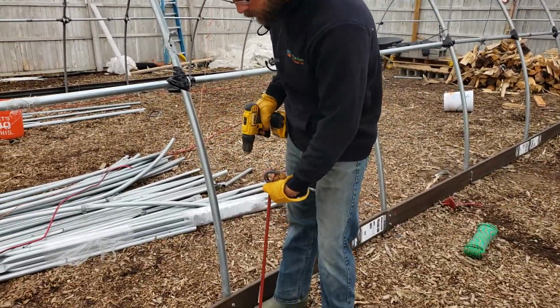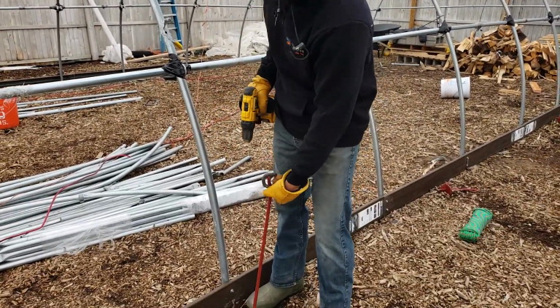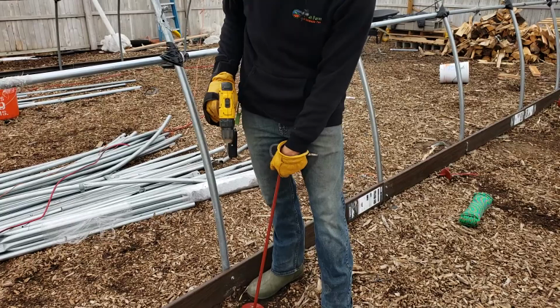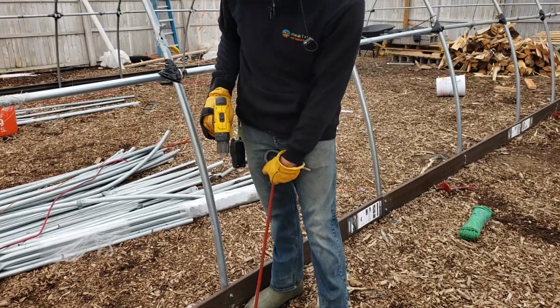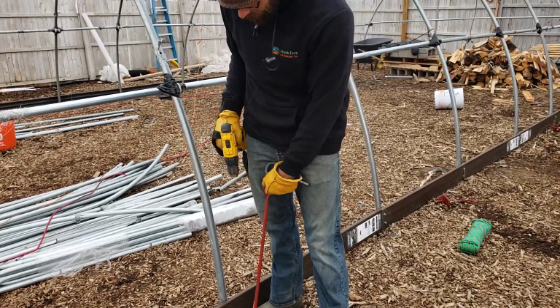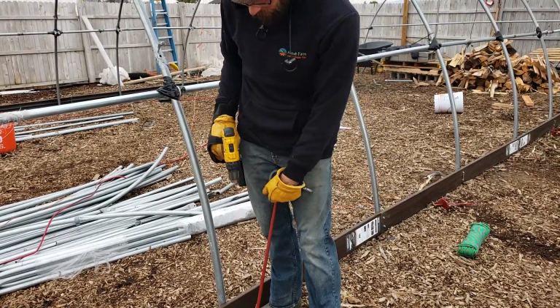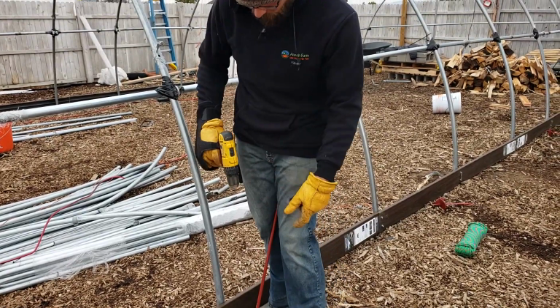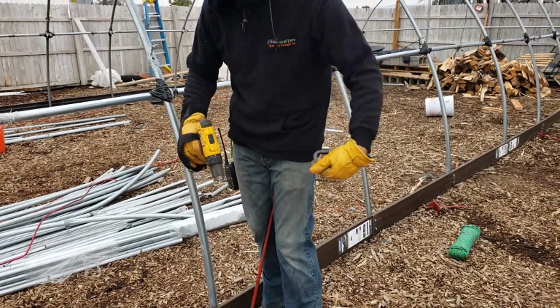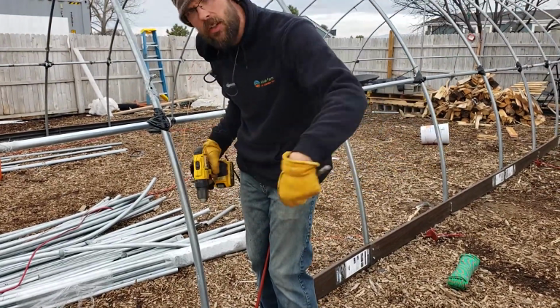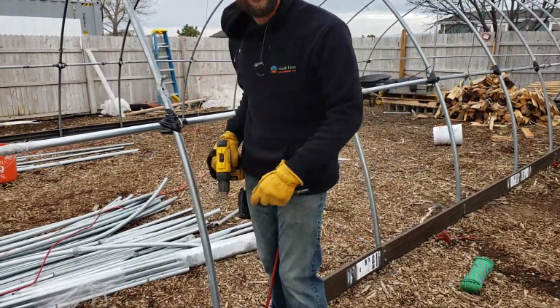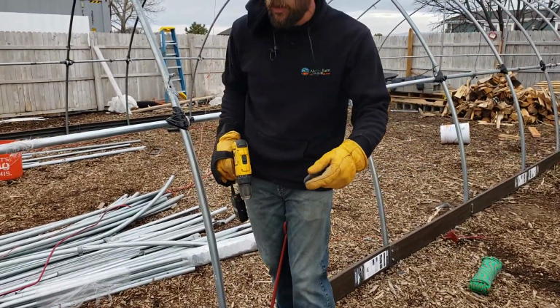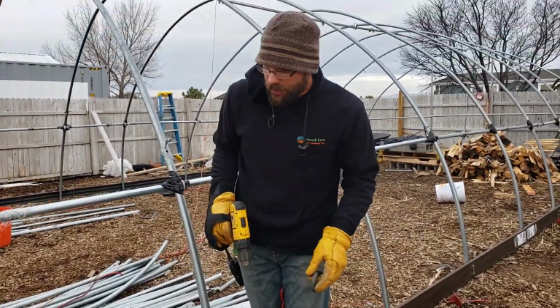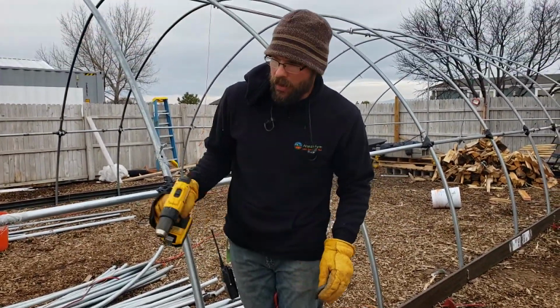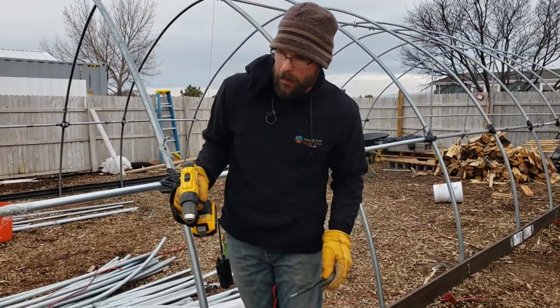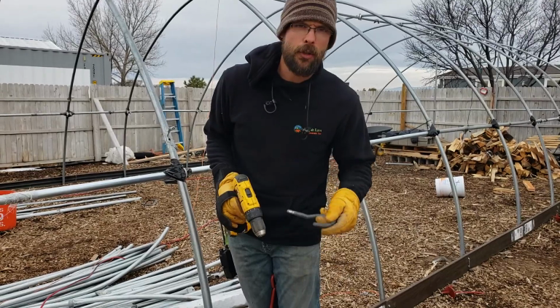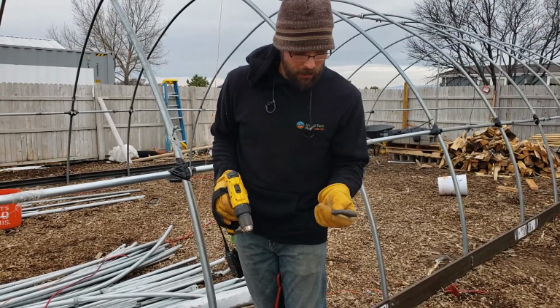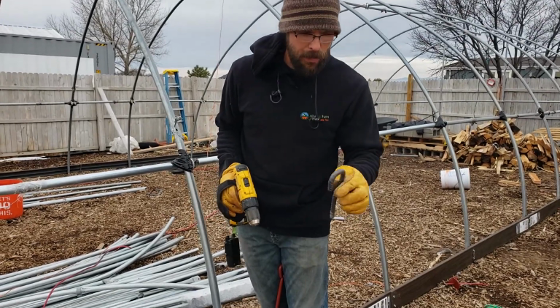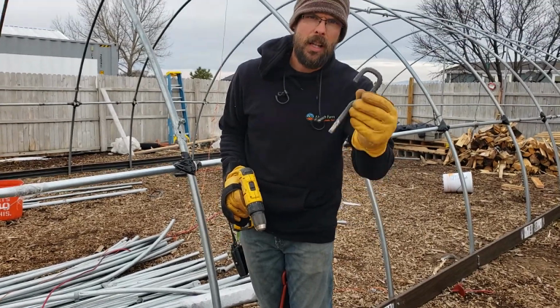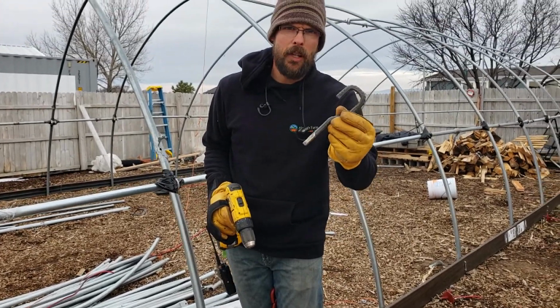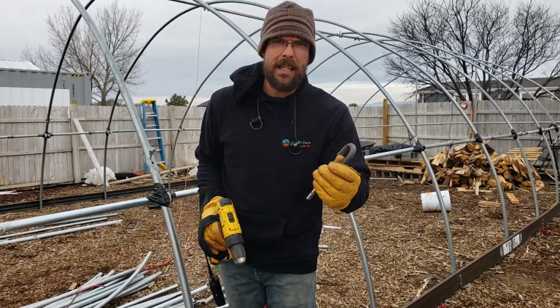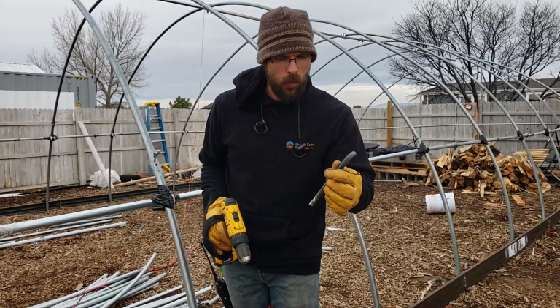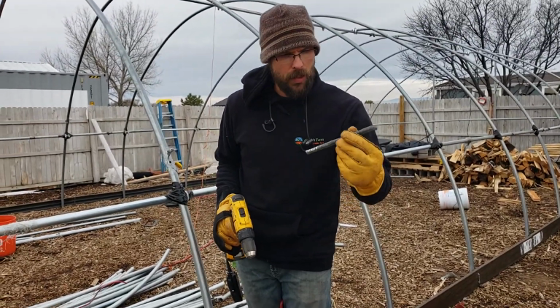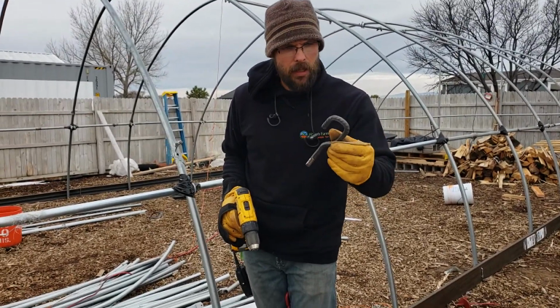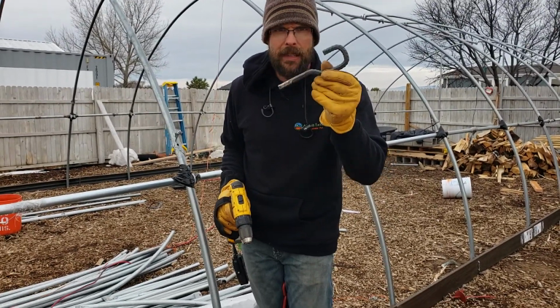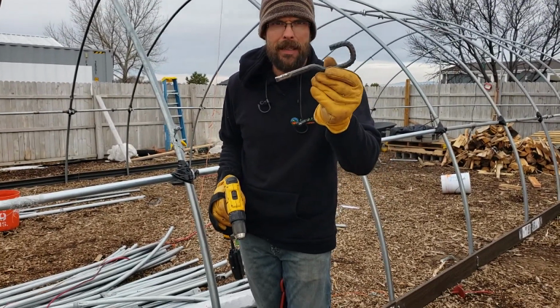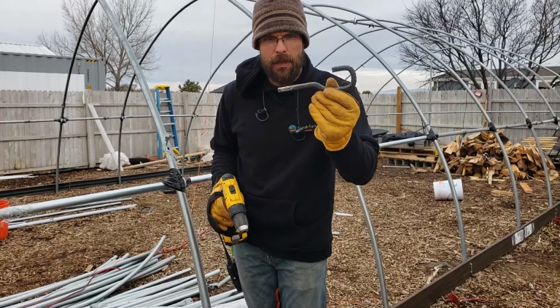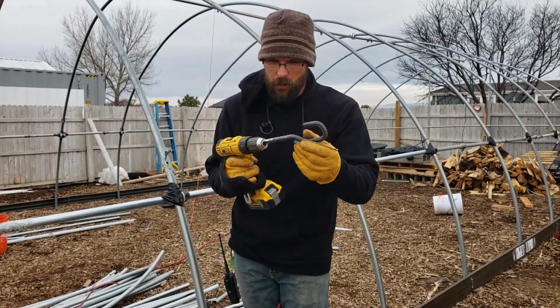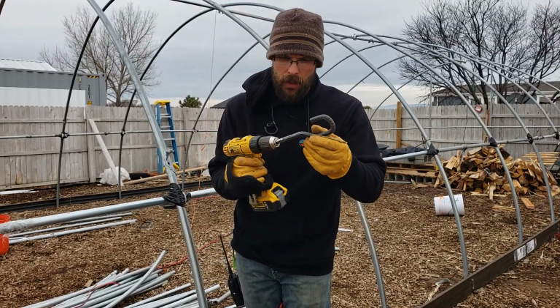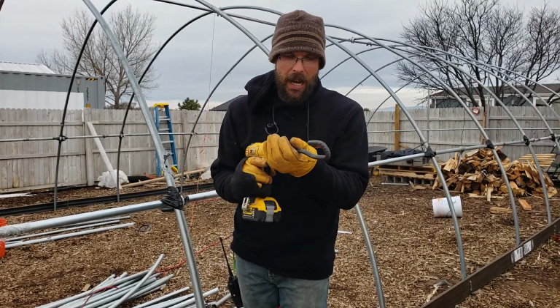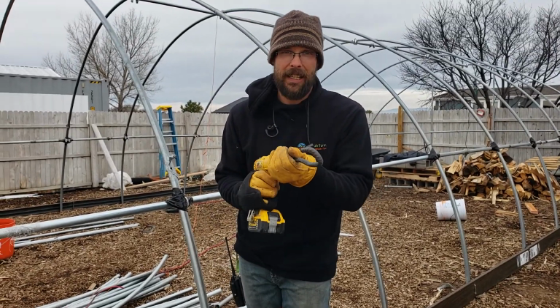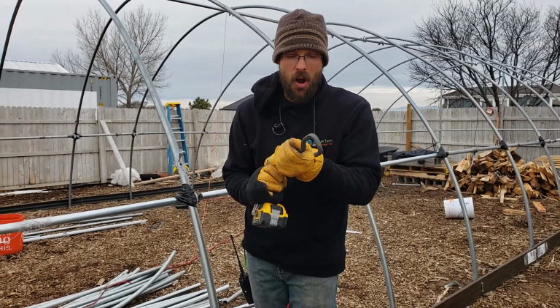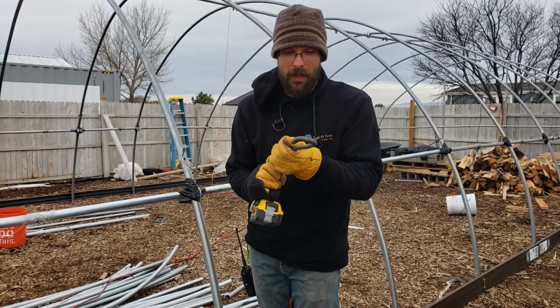They're a real pain in the tush to put in. You've got to put some rebar in there, you've got to turn them and they take forever. So we're sitting there putting them in and Asher says to me, 'Hey, you want me to go blacksmith a tool?' So he took 10 minutes, he blacksmithed this tool and it is awesome.